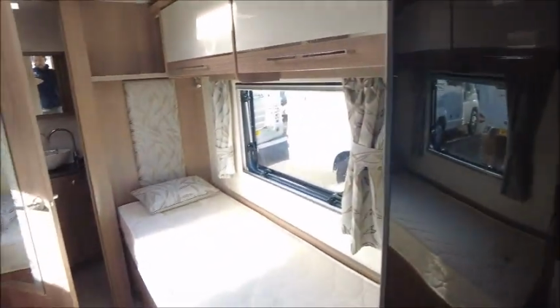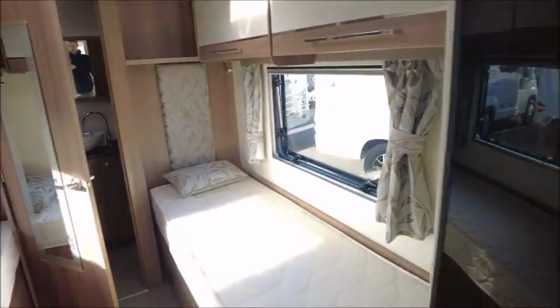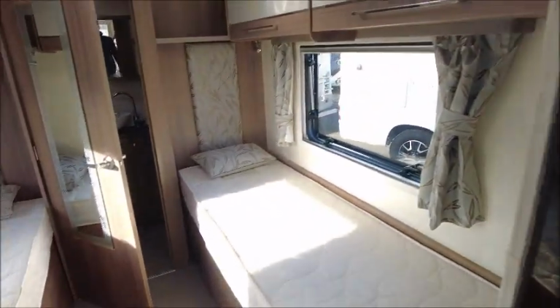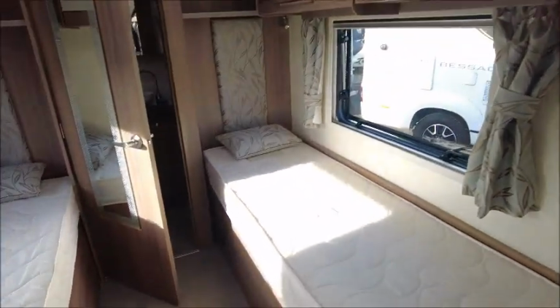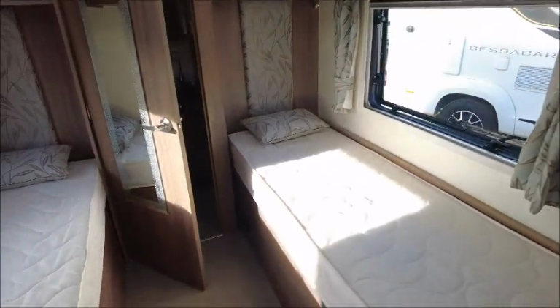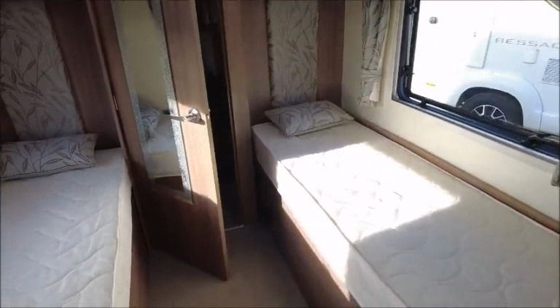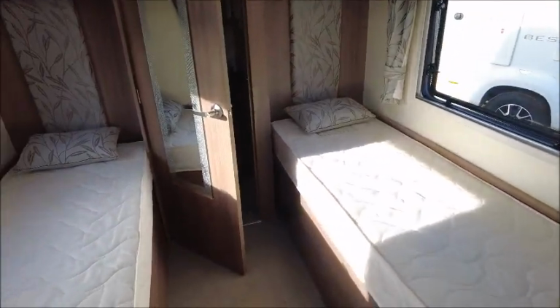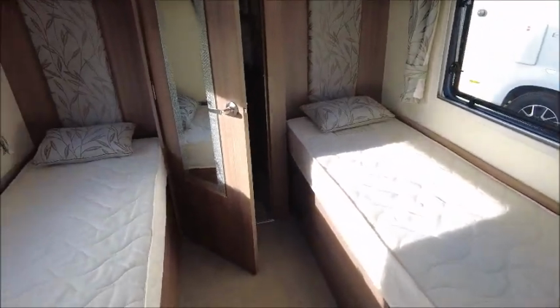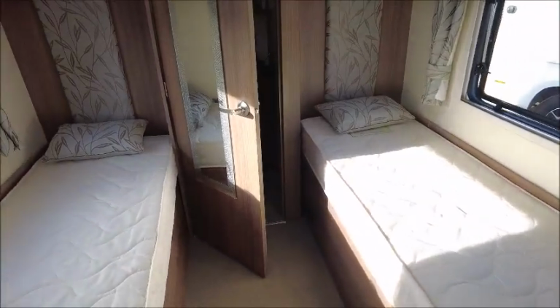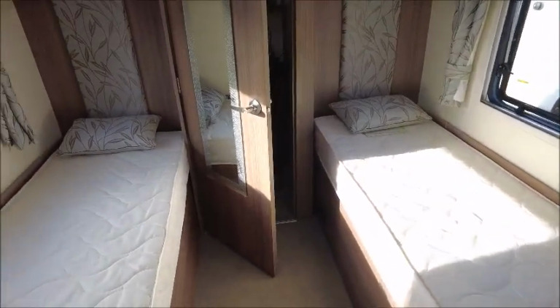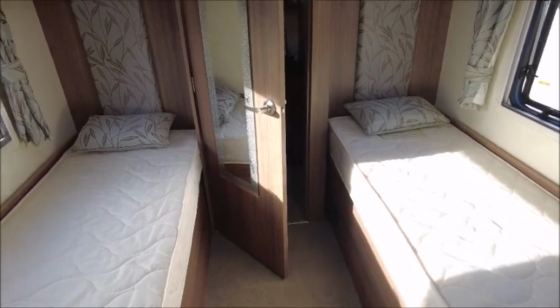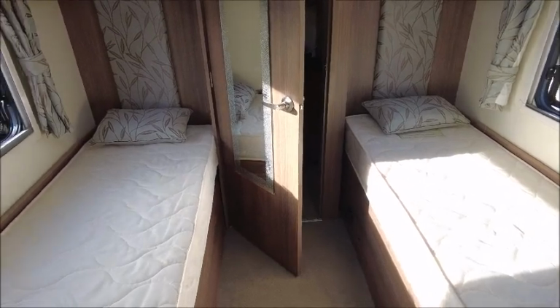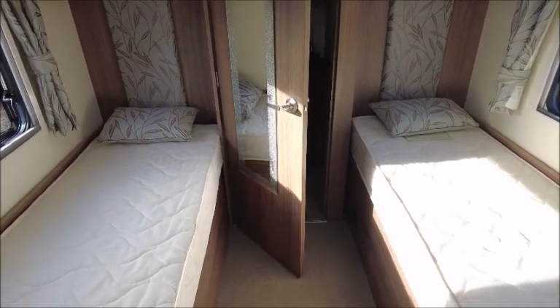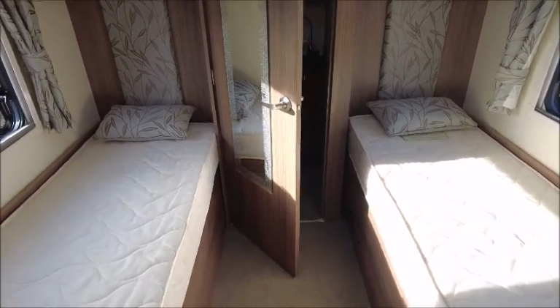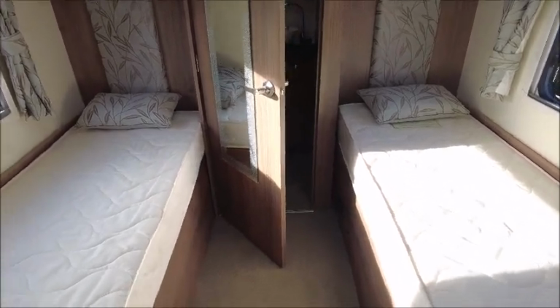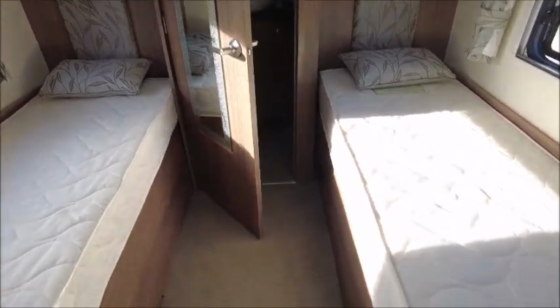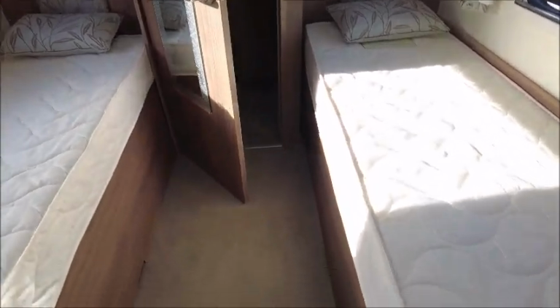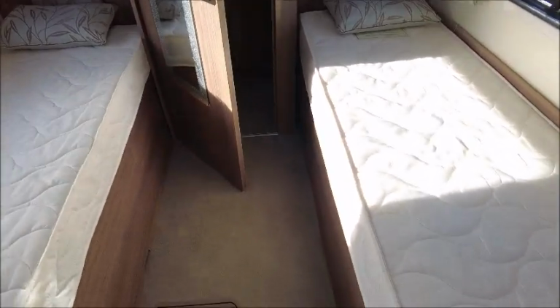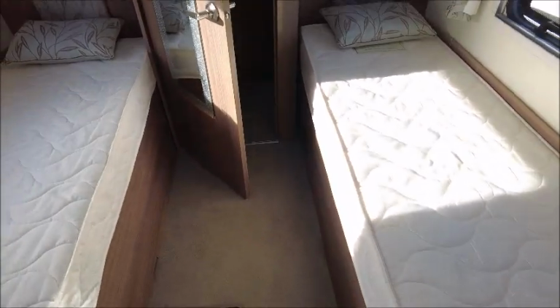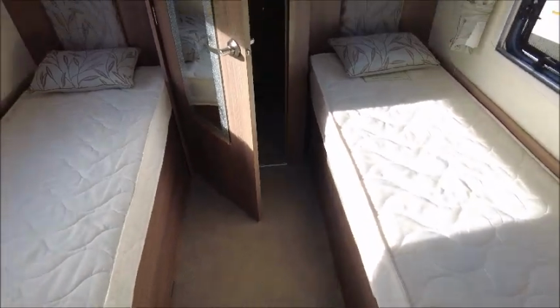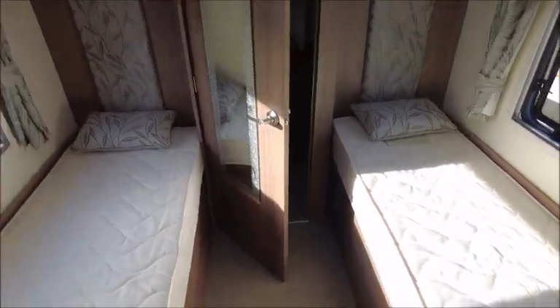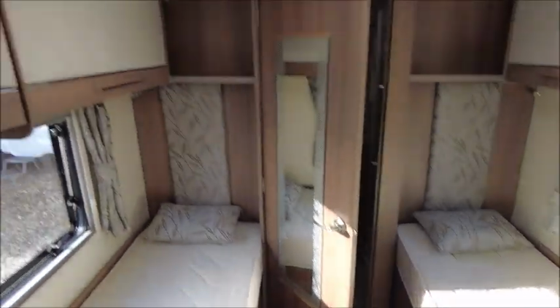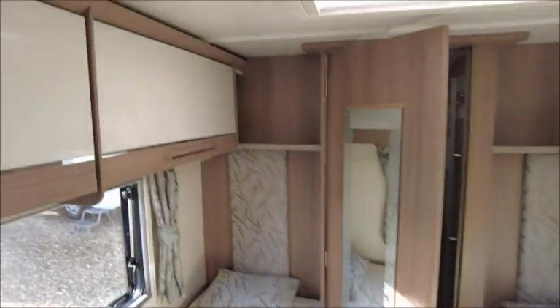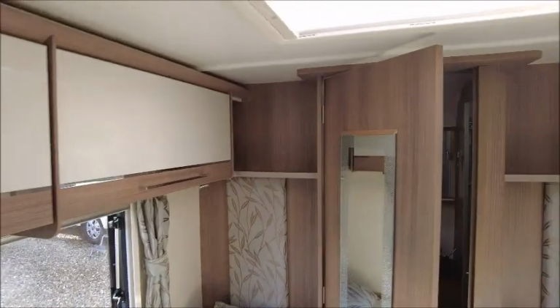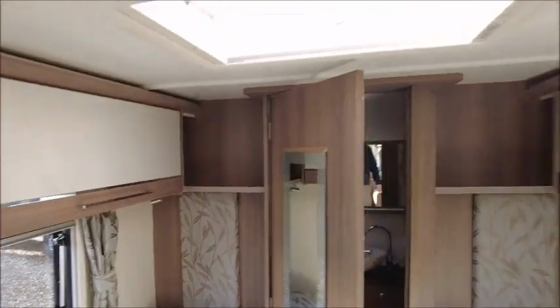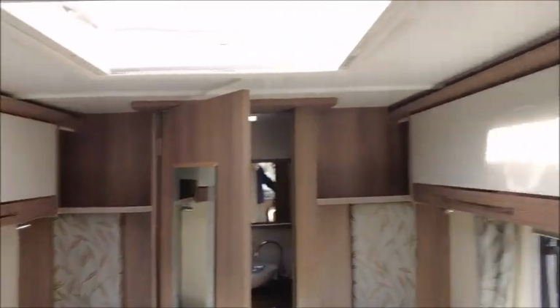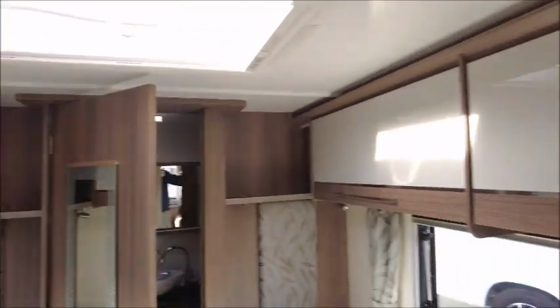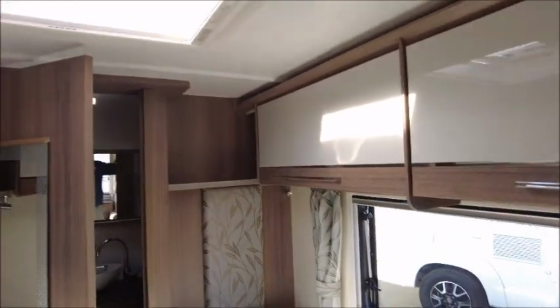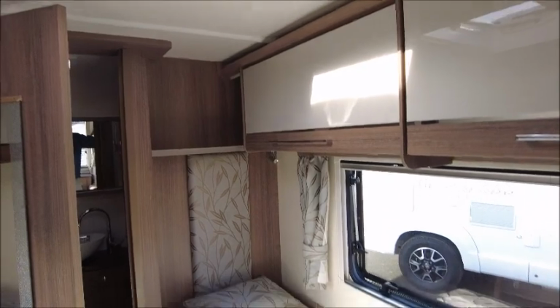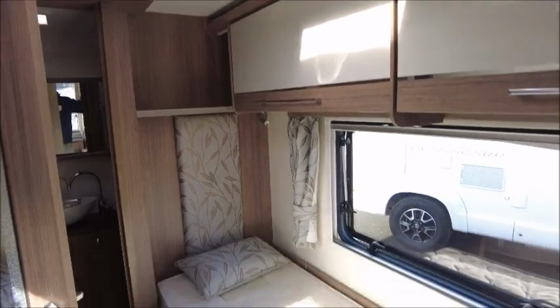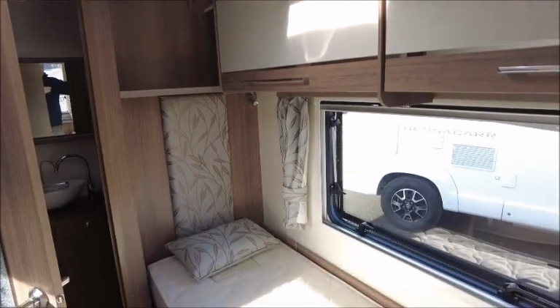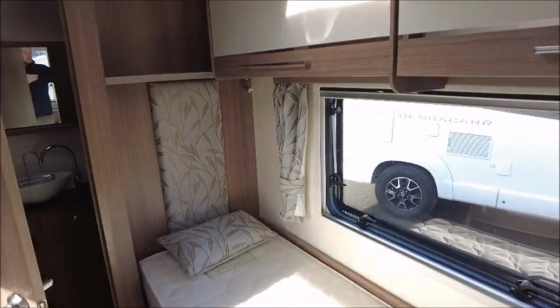Here is the bedroom area. You've got two twin beds with additional storage lockers and quite a comfortable mattress.